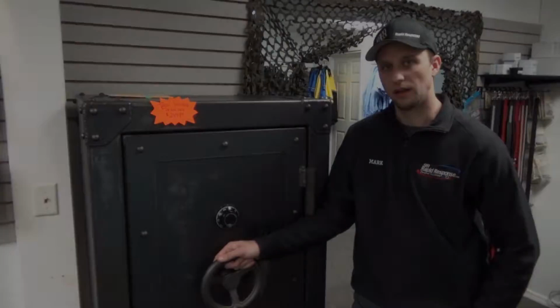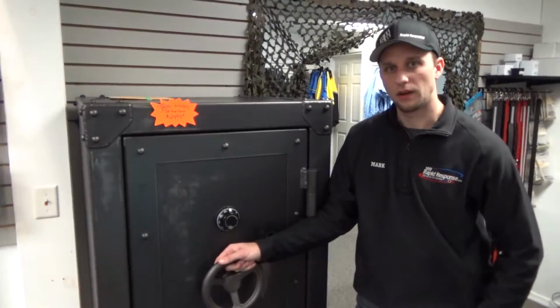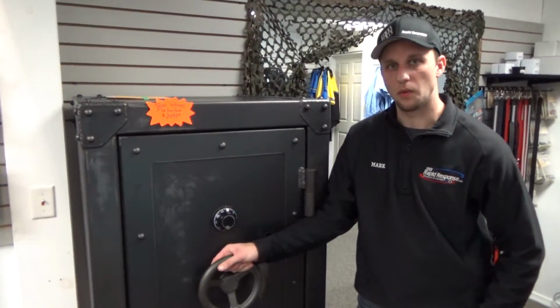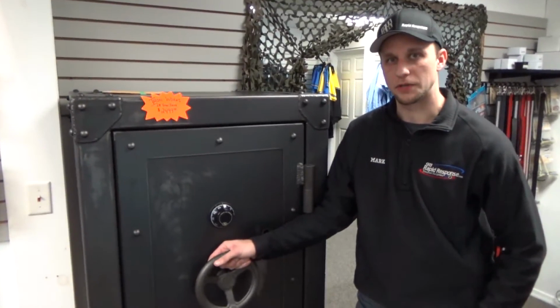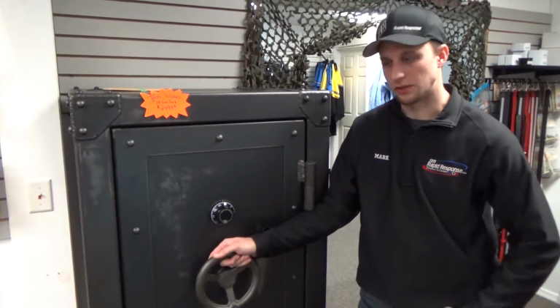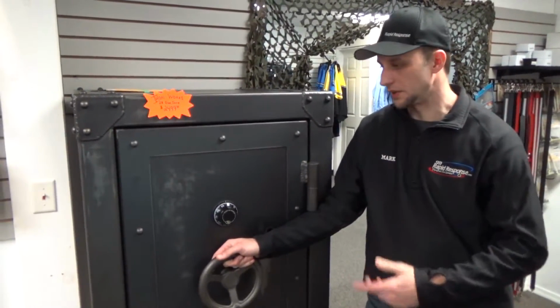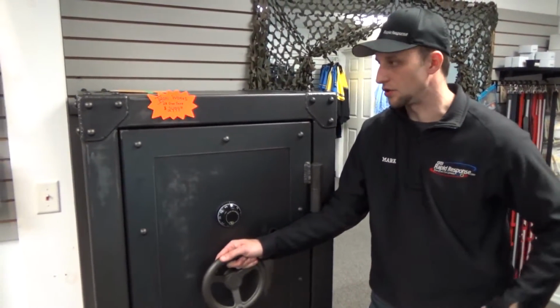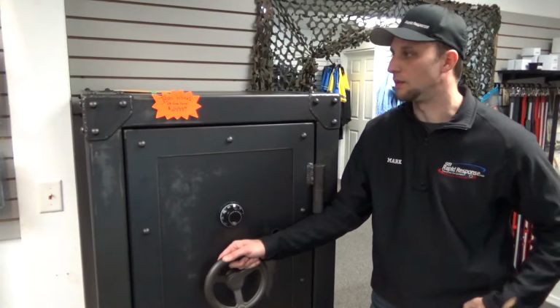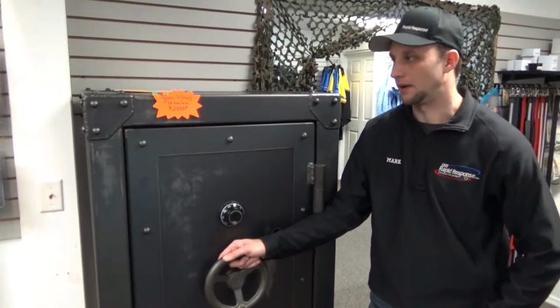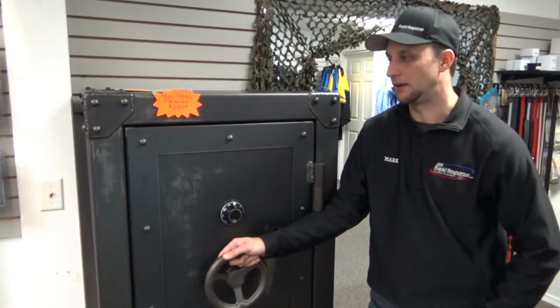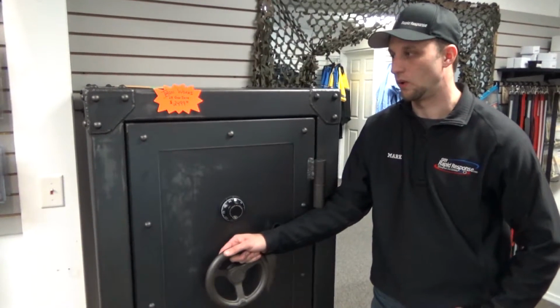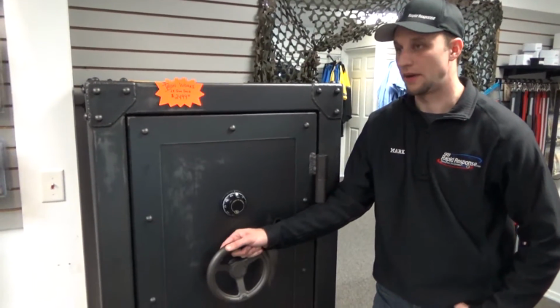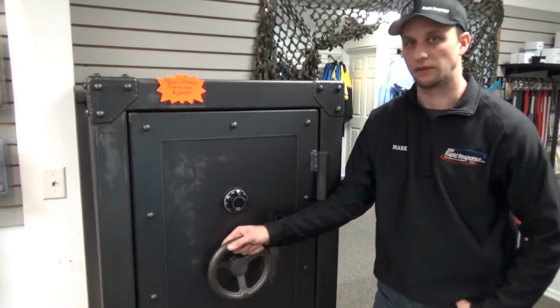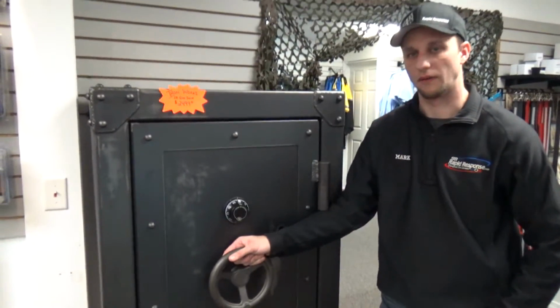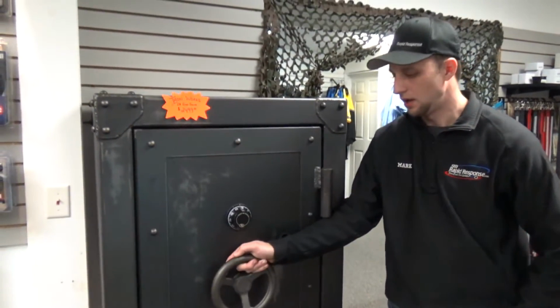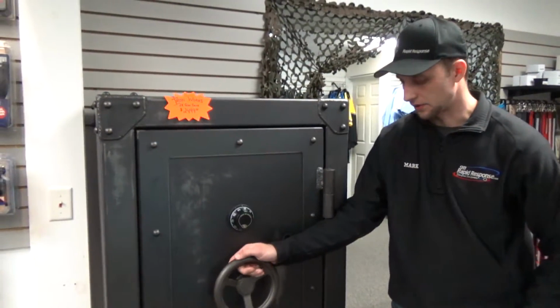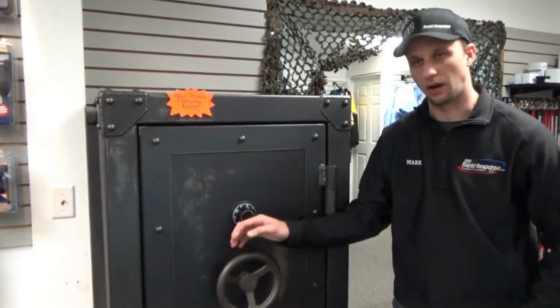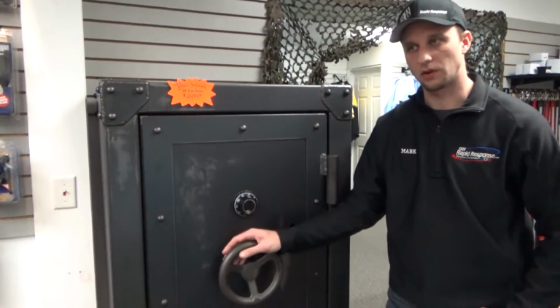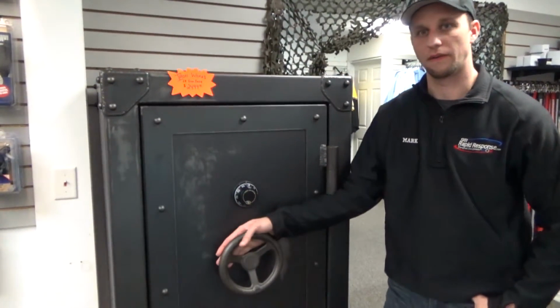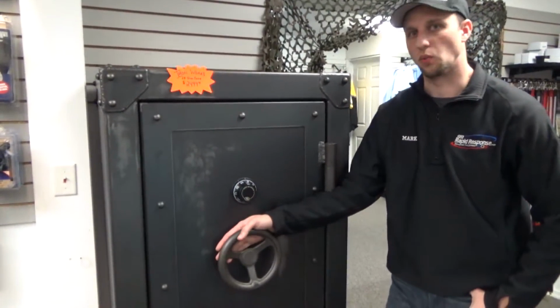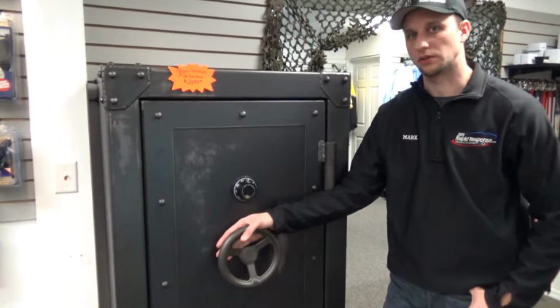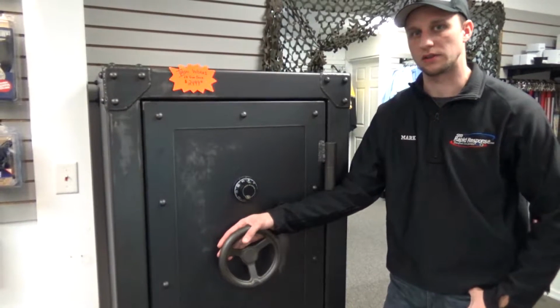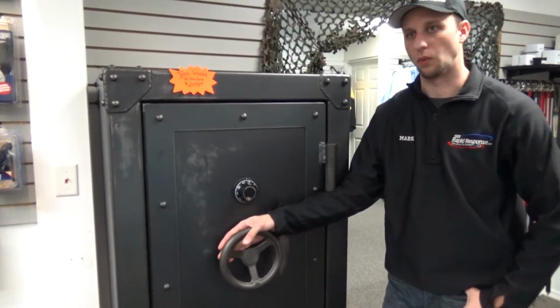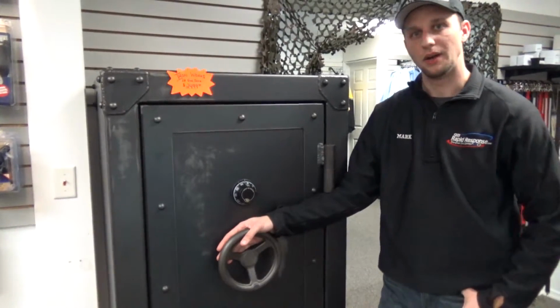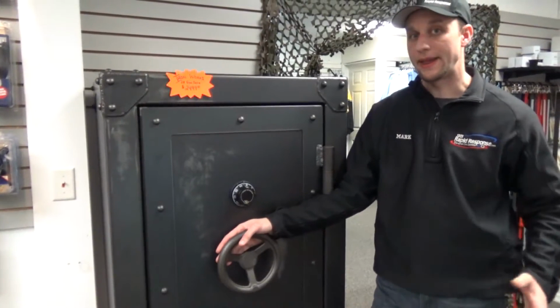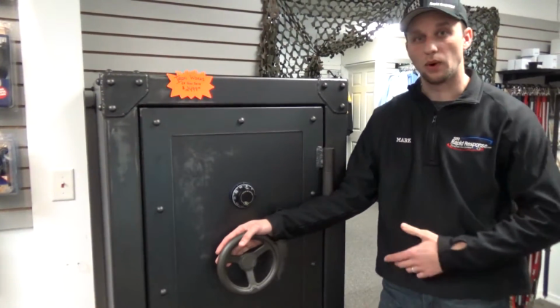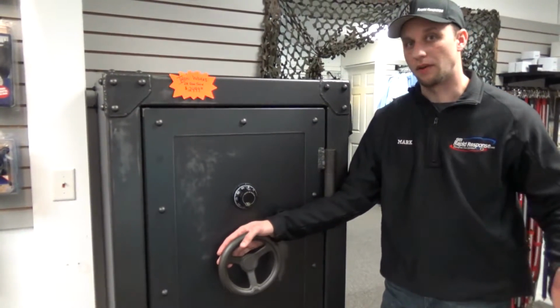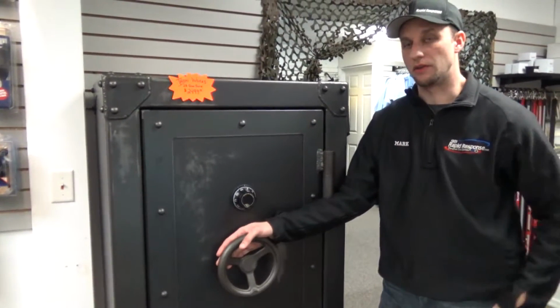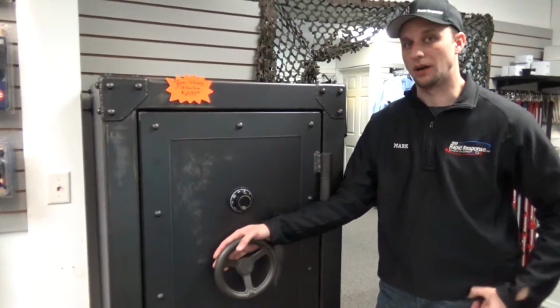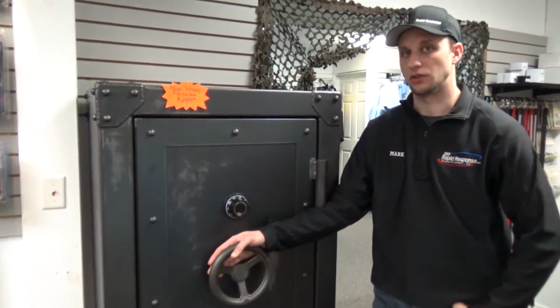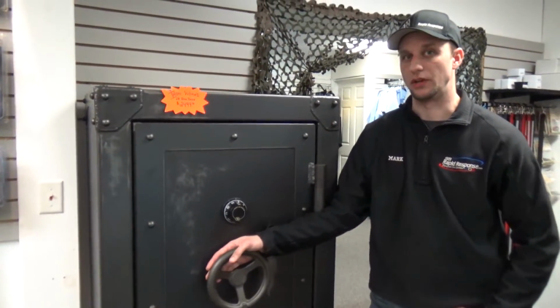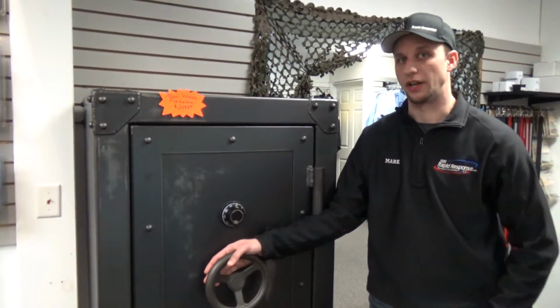Hi, I'm Mark here at 911 Rapid Response. Today we're standing in the showroom and I'm going to outline one of the many safes that we offer. We offer safes from Ironworks and we have the Winchester line of safes as well. We can get any one from either of those two companies that you might be interested in.